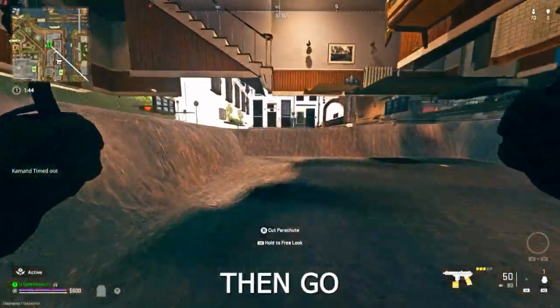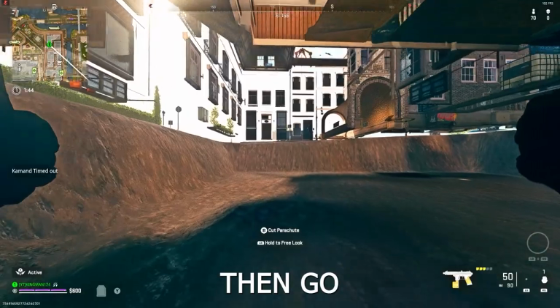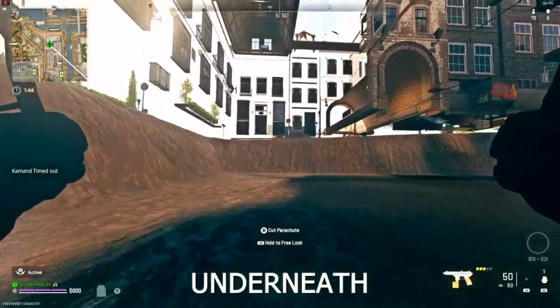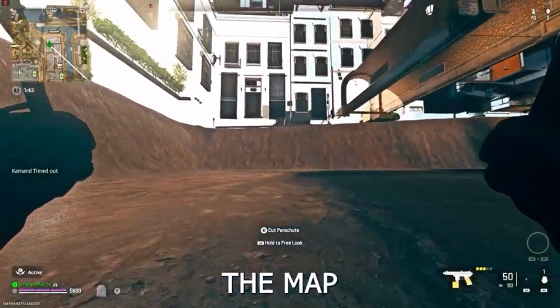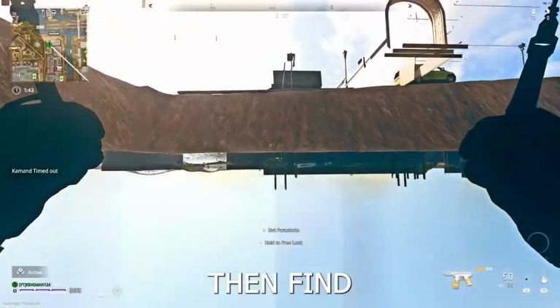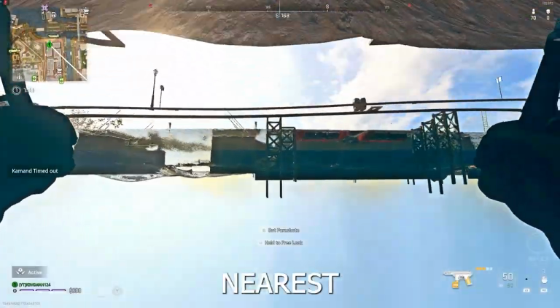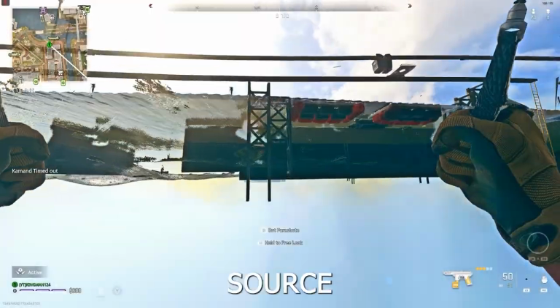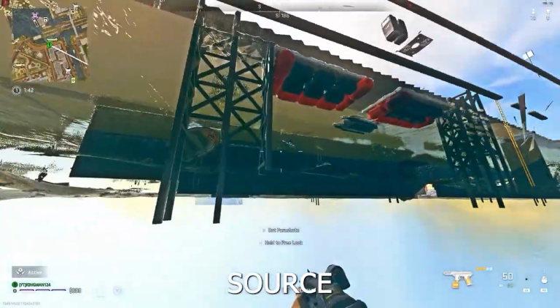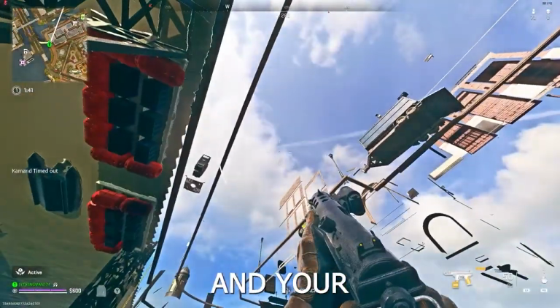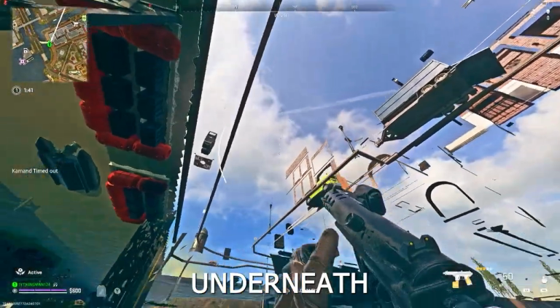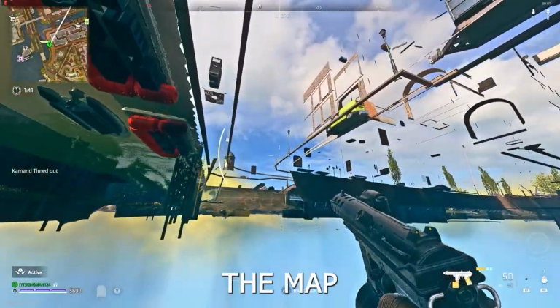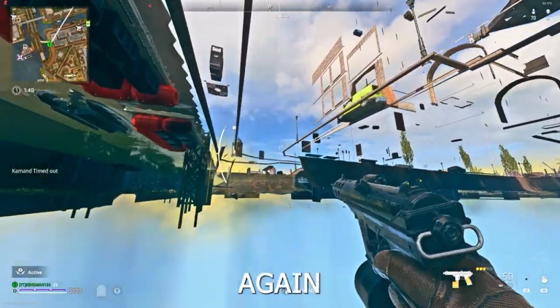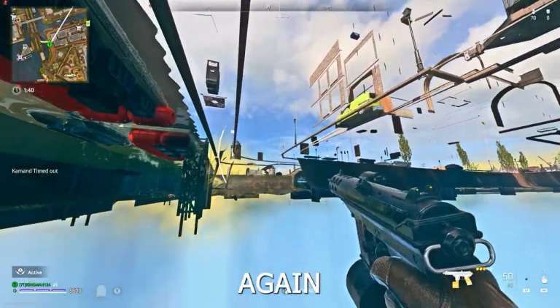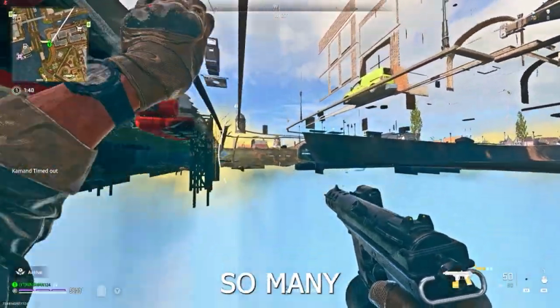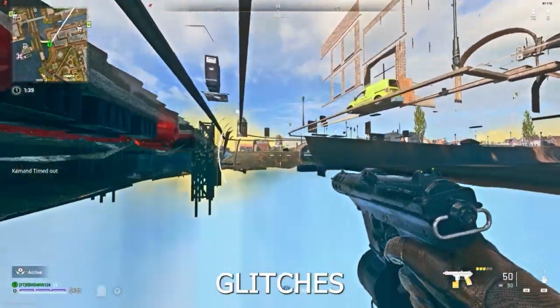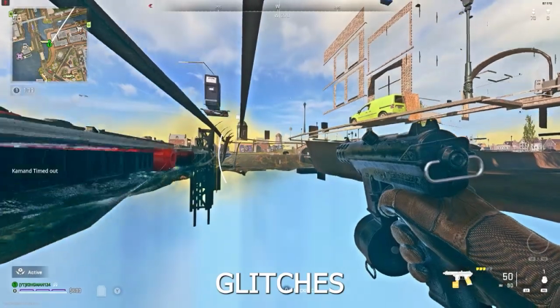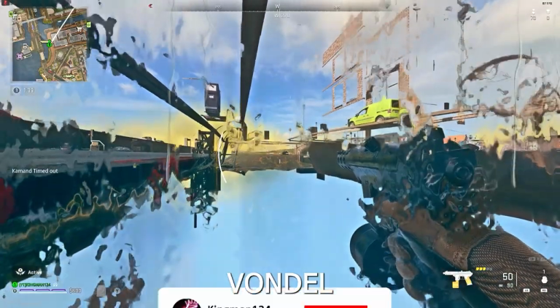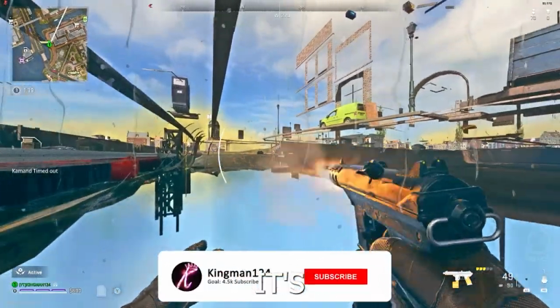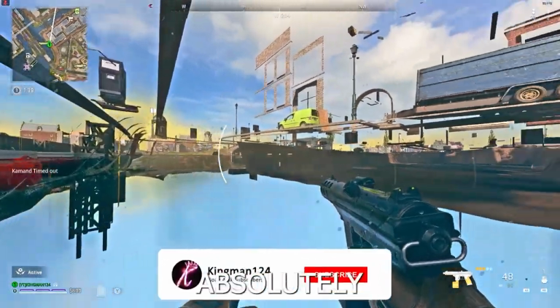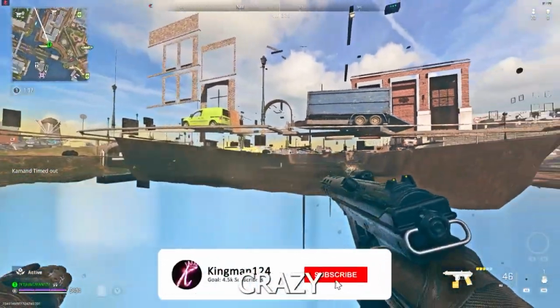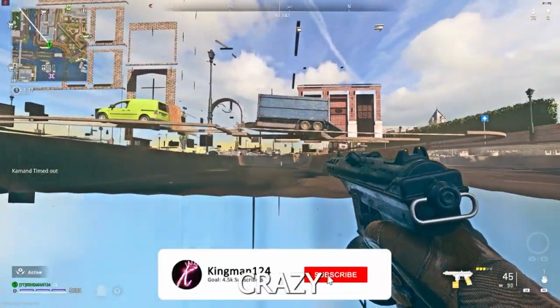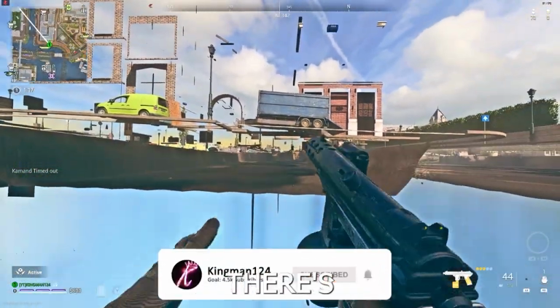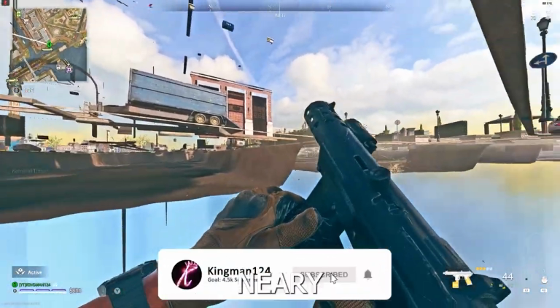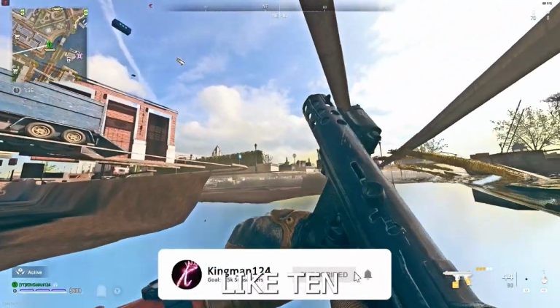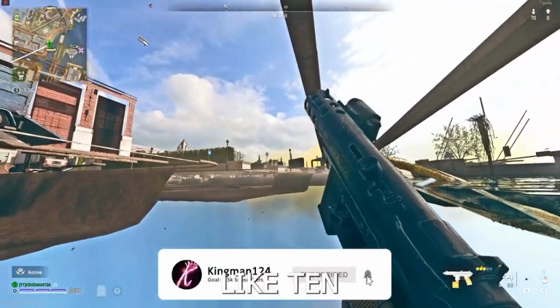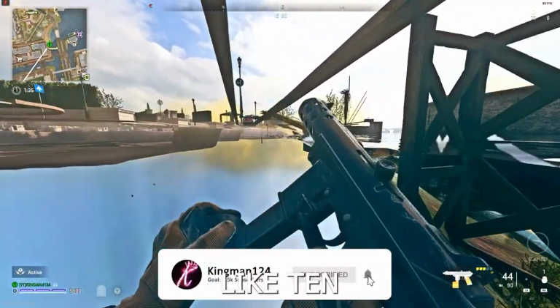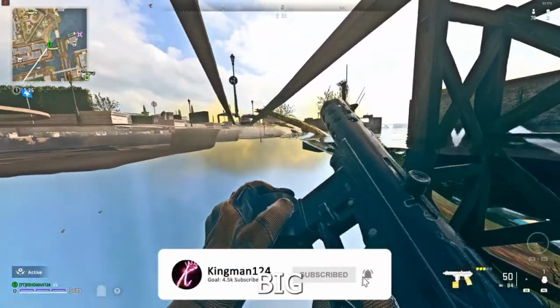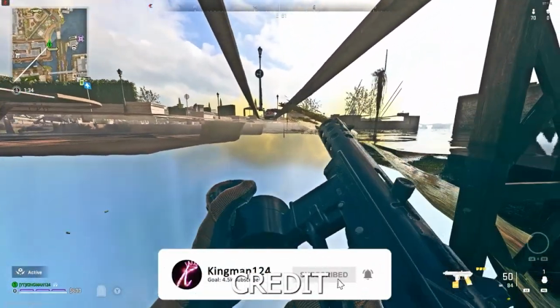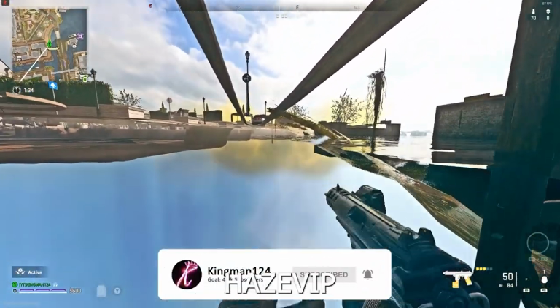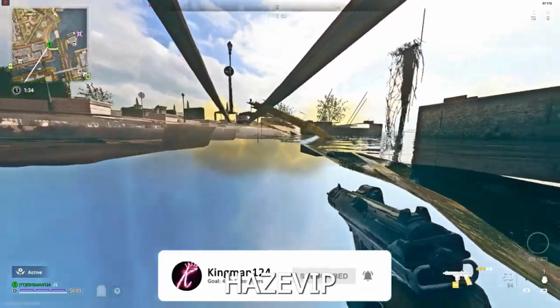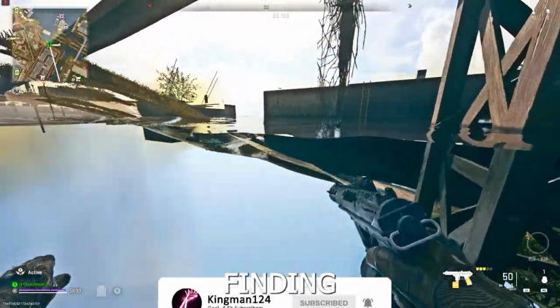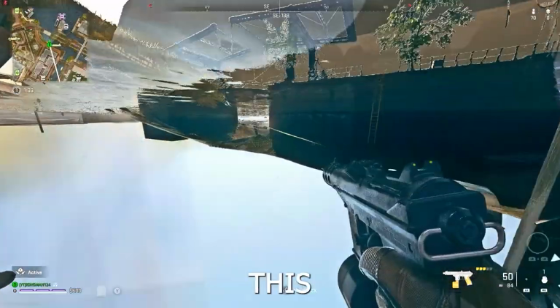You can then go underneath the map and find the nearest water source, and you'll then be underneath the map again. There are so many glitches on Vondel, it is absolutely crazy — there are nearing like 10. Big credit to Hayes VIP for finding this.